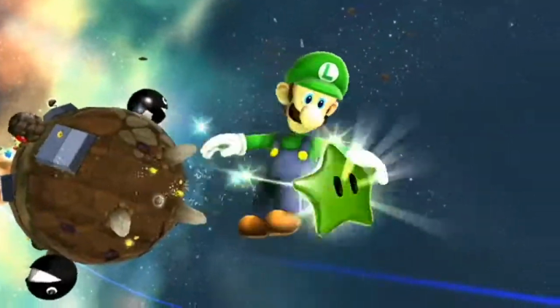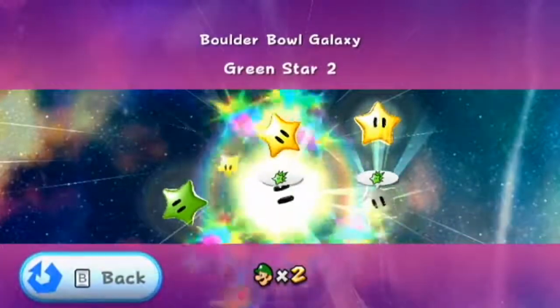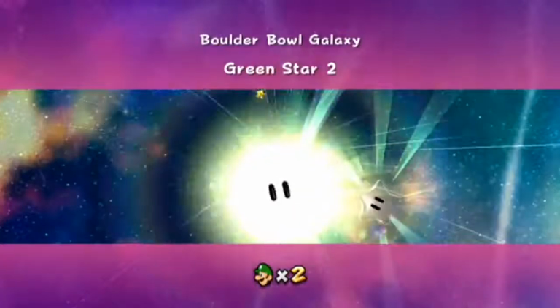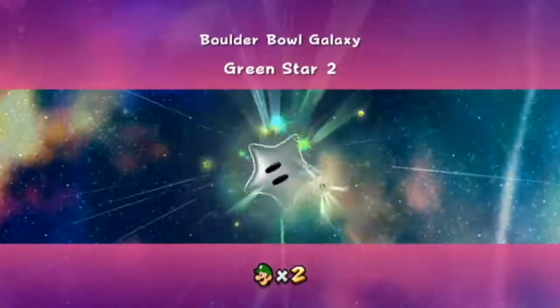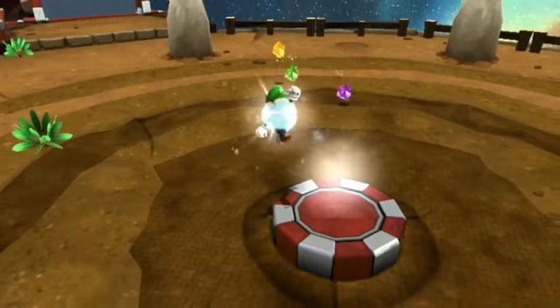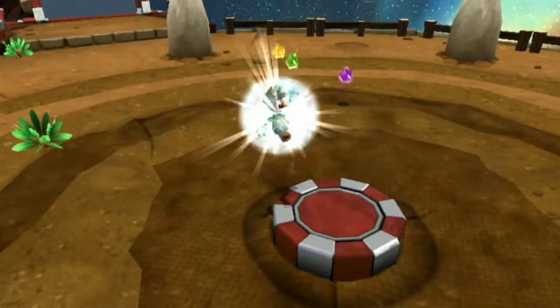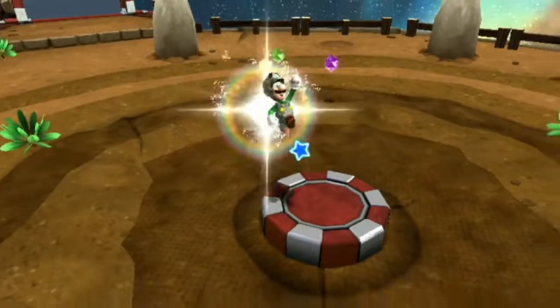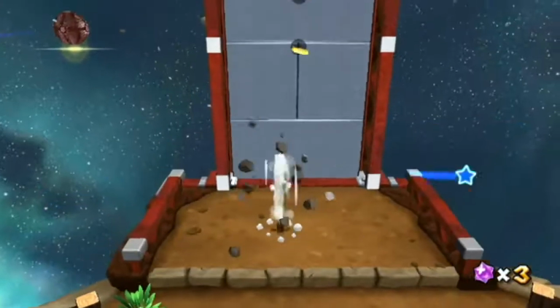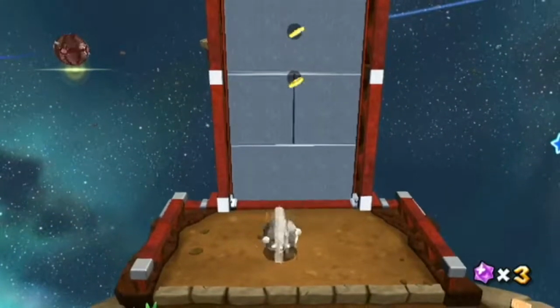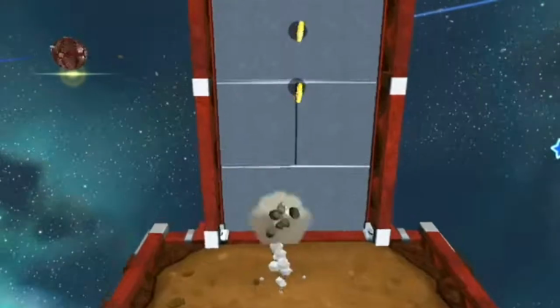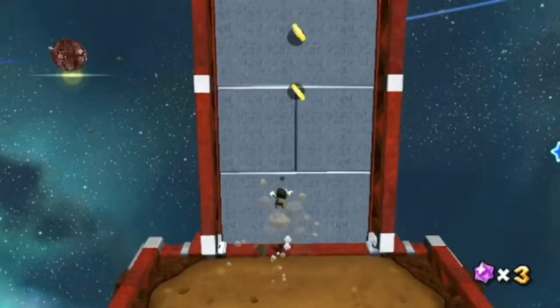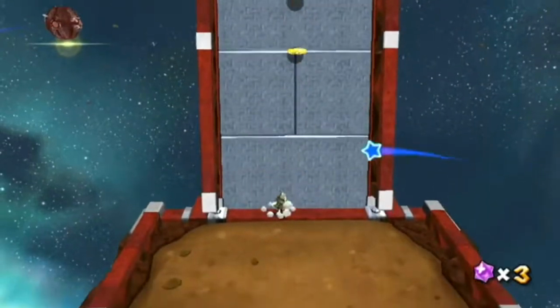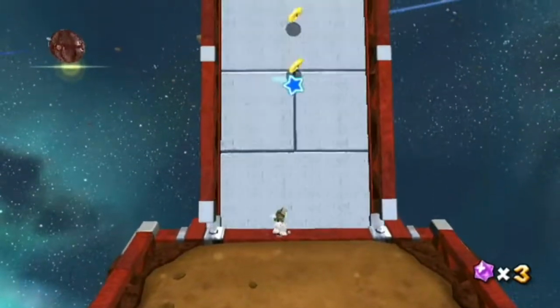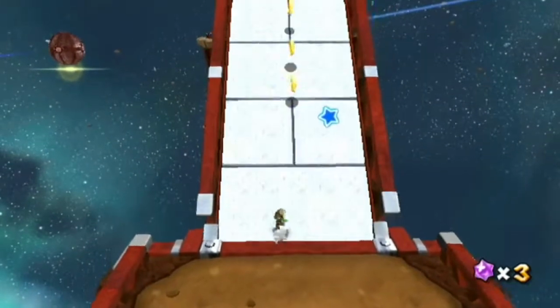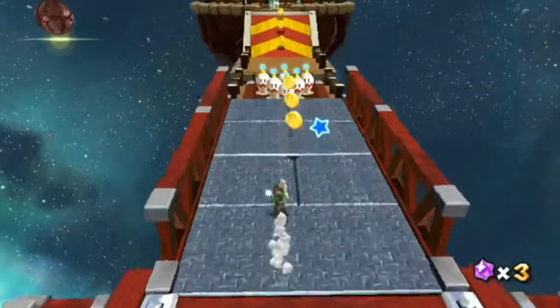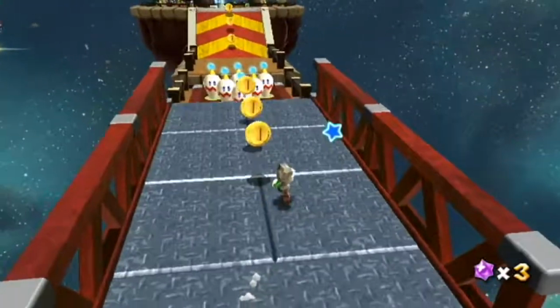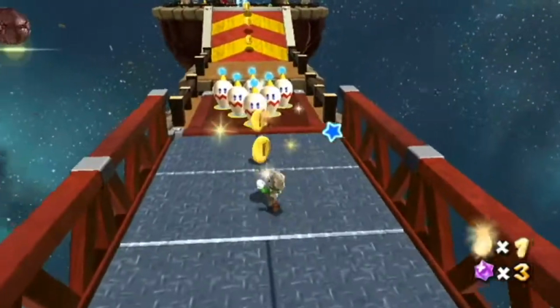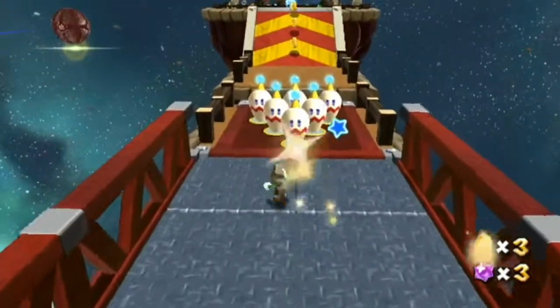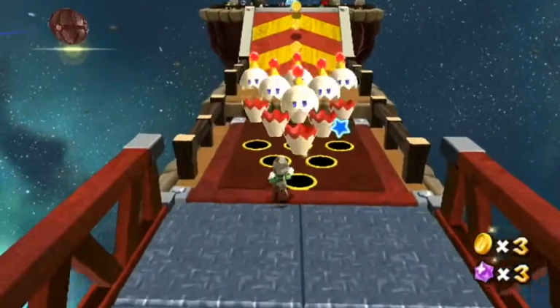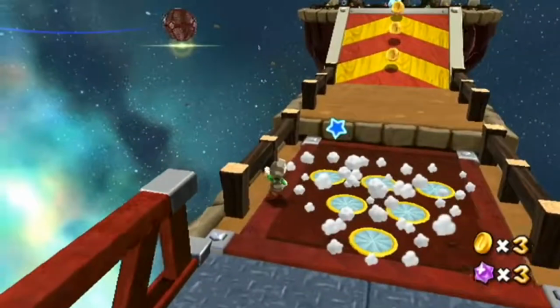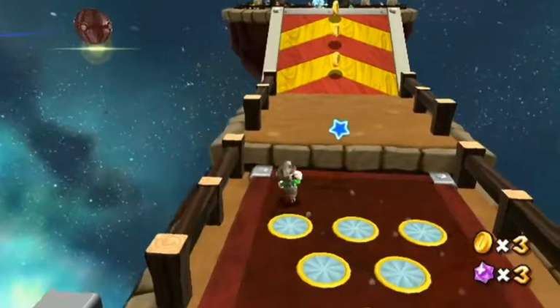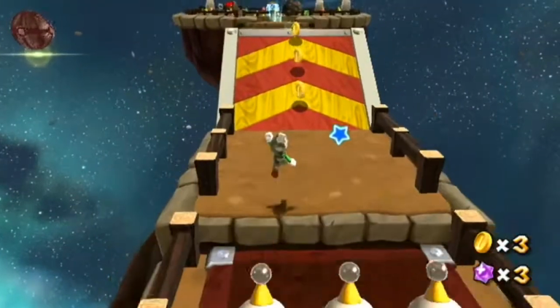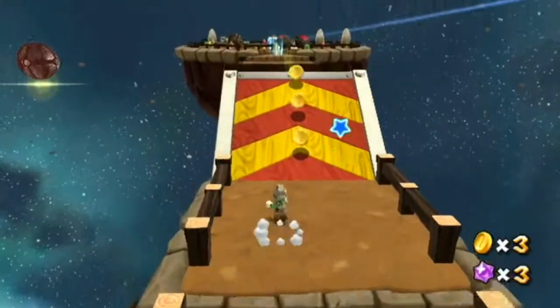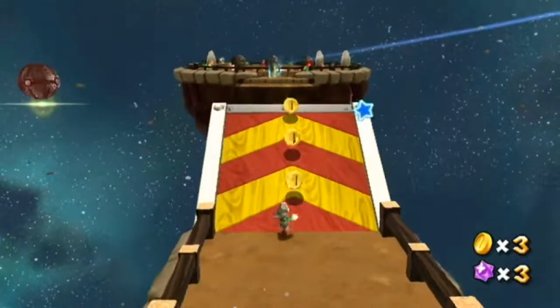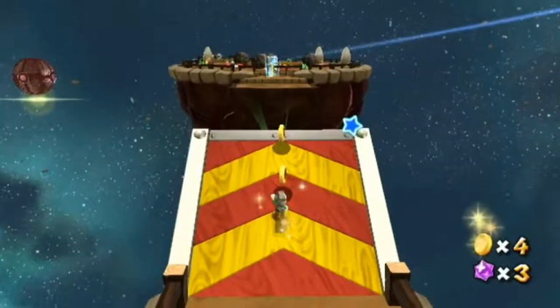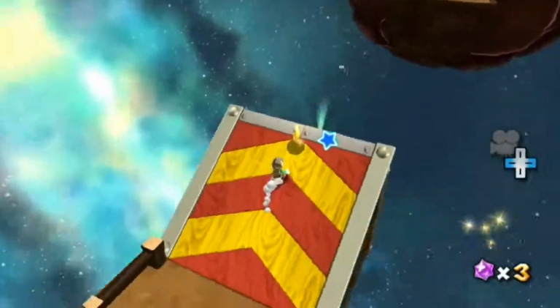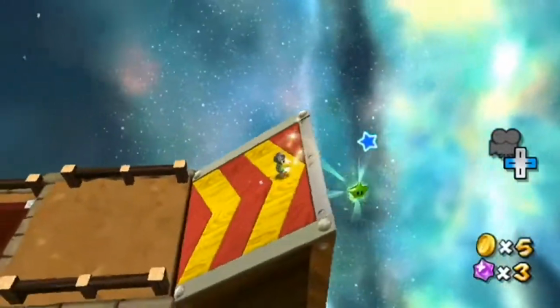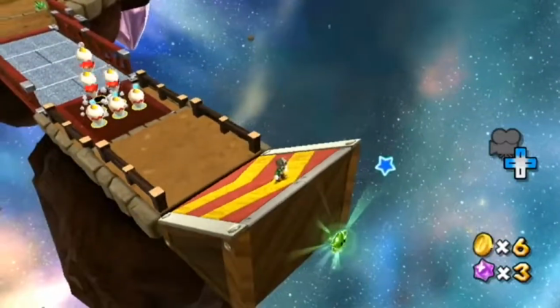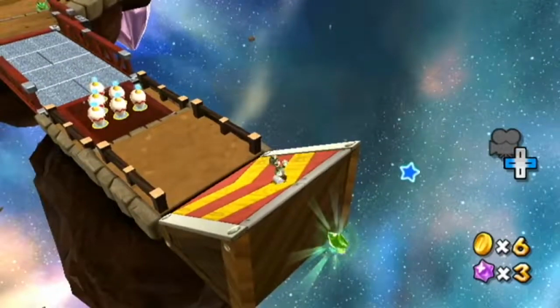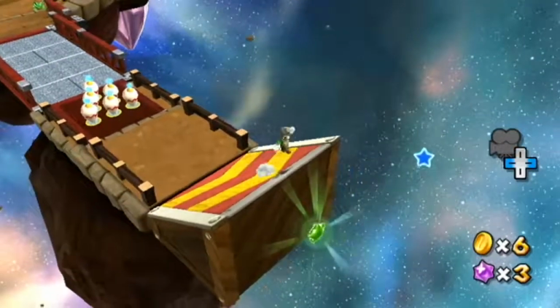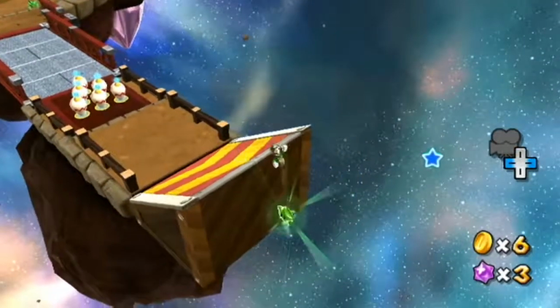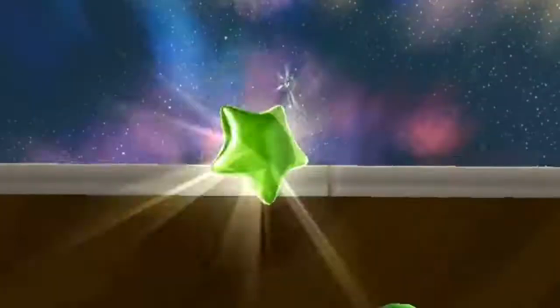Star number two. Actually collect the rock mushroom this time and knock down the bridge. Just walk right past these guys to the end of the ramp and it'll be on the other side — just jump down and get yourself the second star.